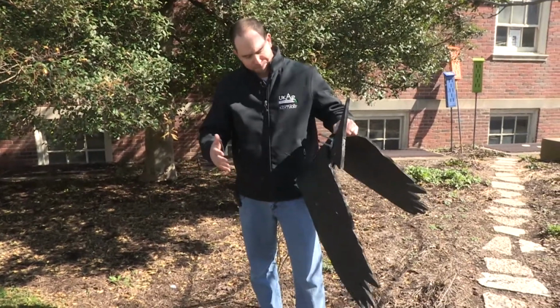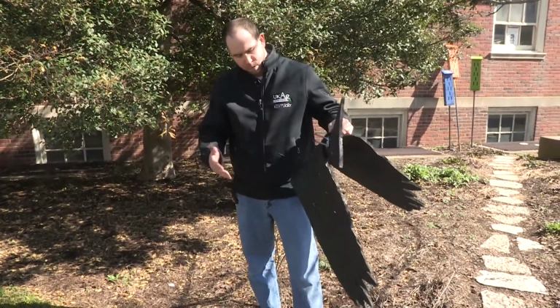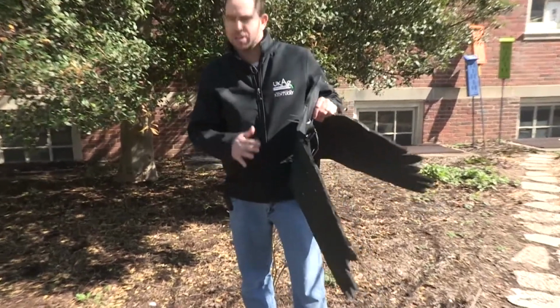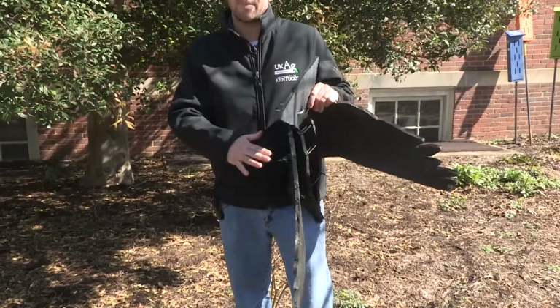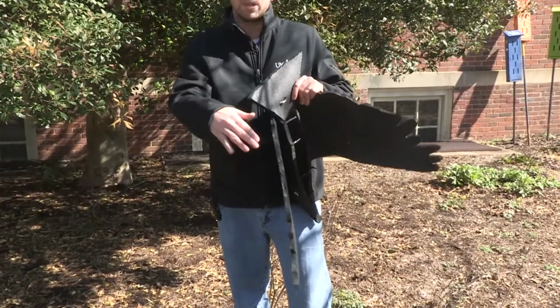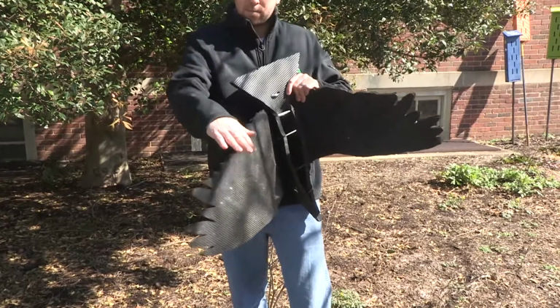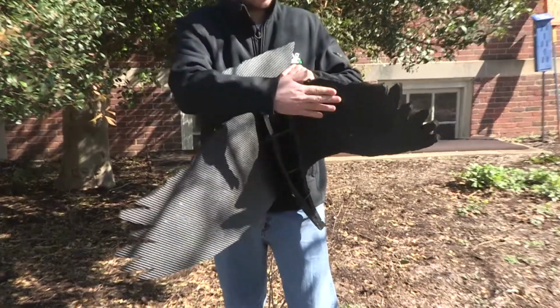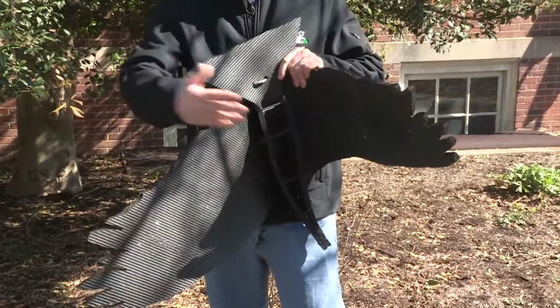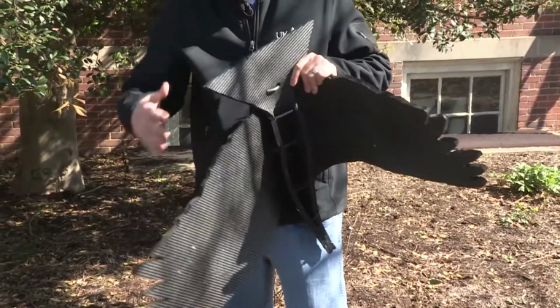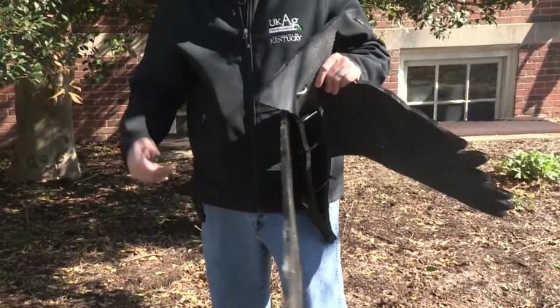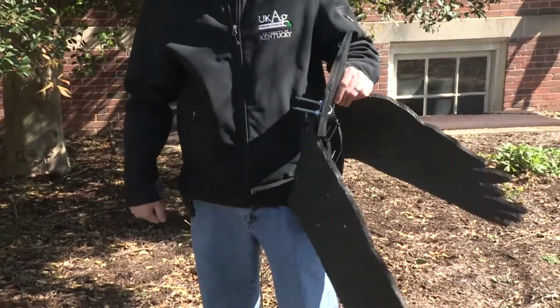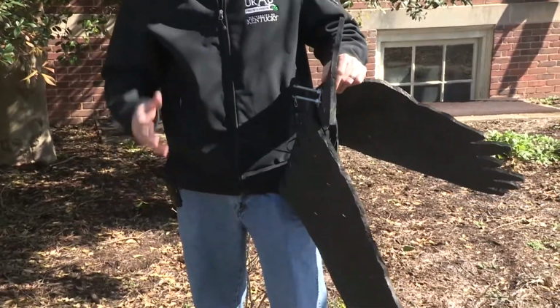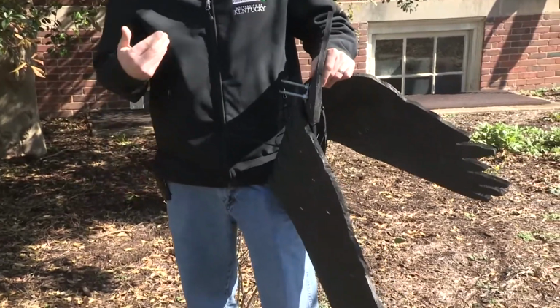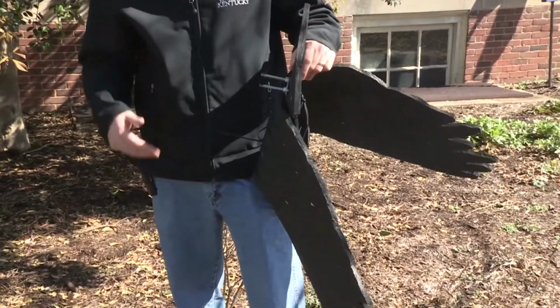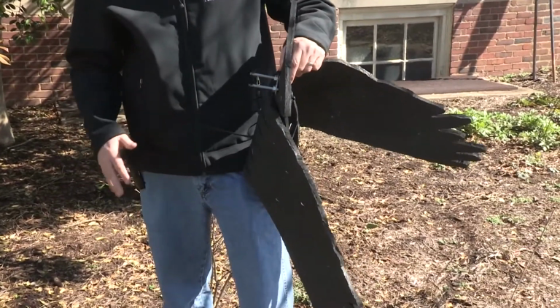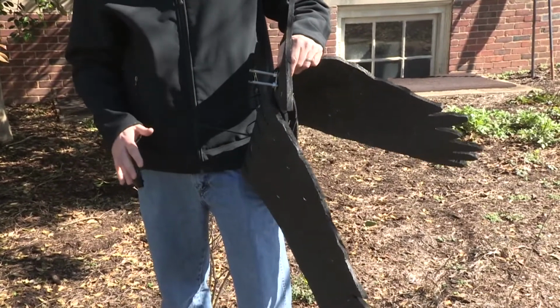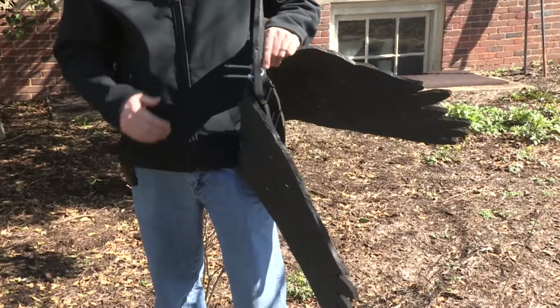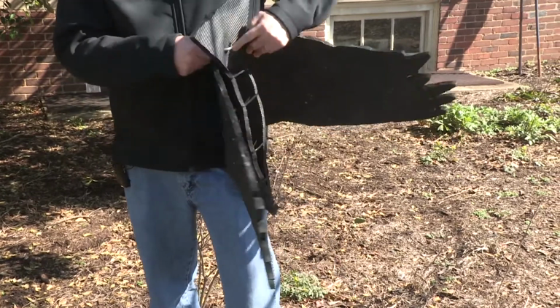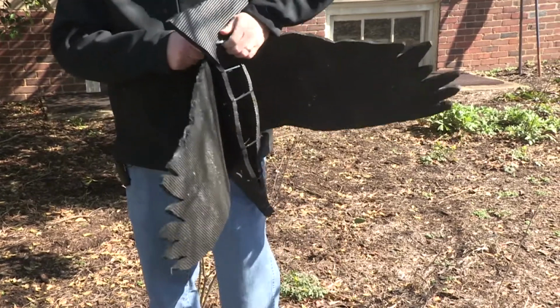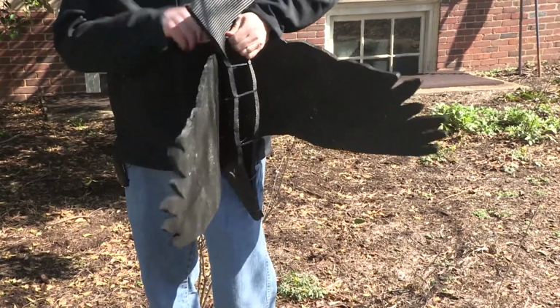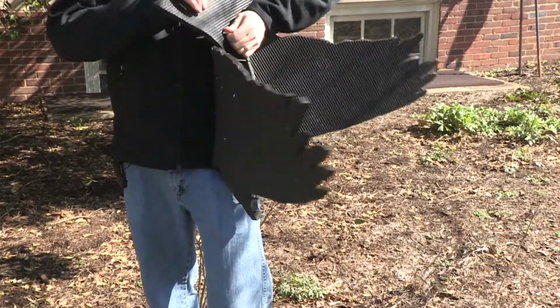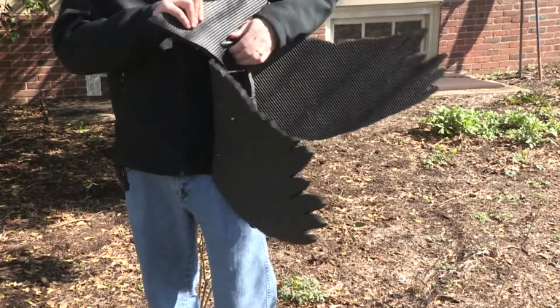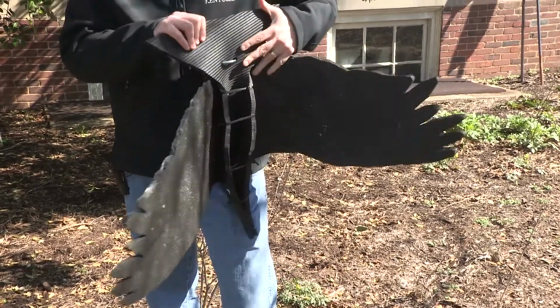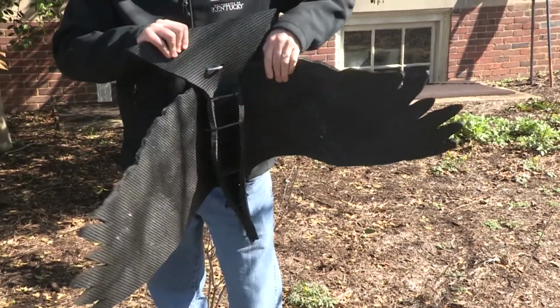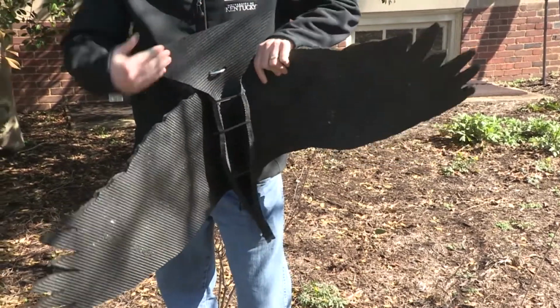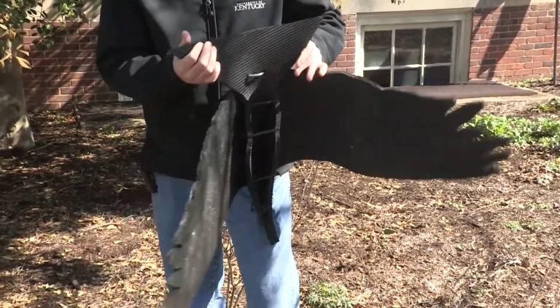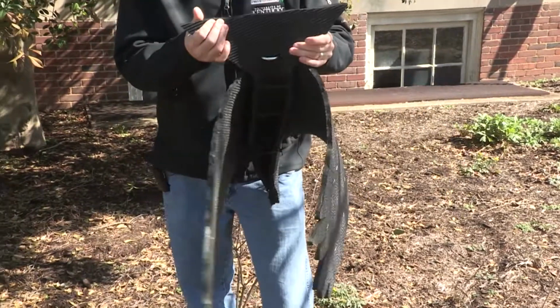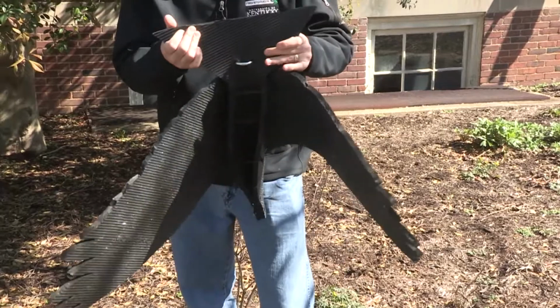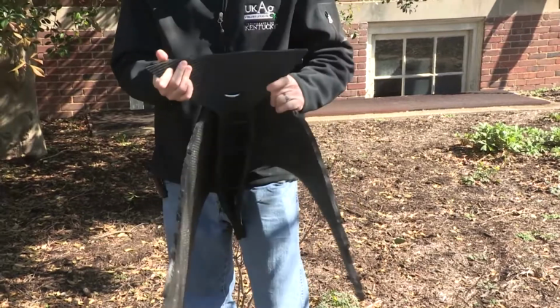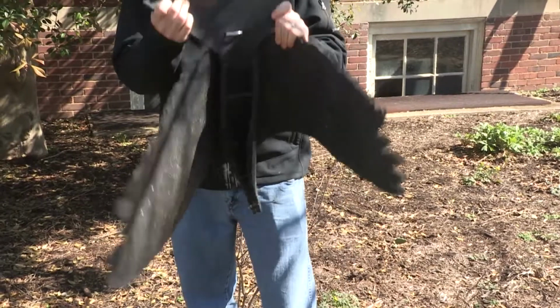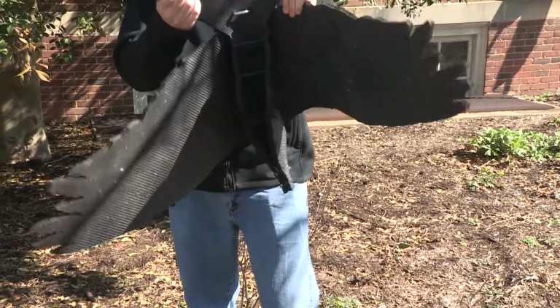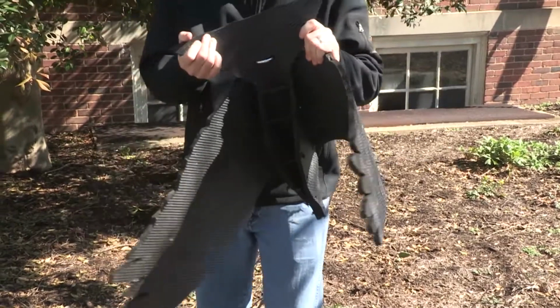Springer says the effigy is pretty easy to construct, taking less than two hours and costing around $30. That is the current management strategy for controlling black vultures, and Springer says the point is to make the birds feel uncomfortable.